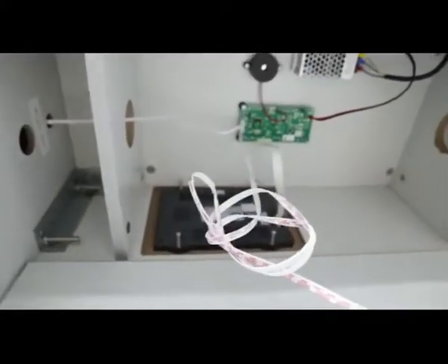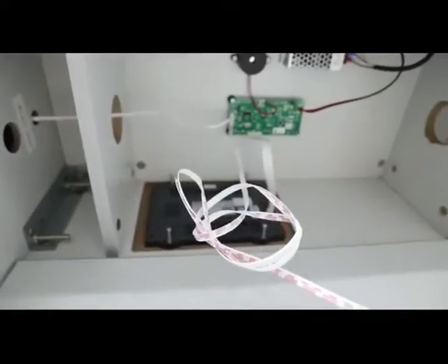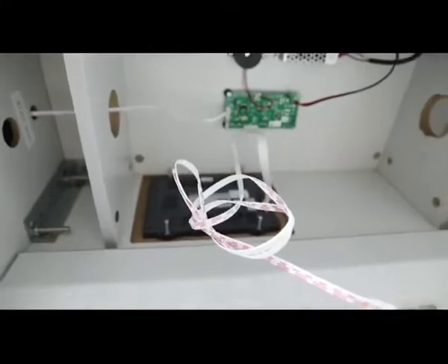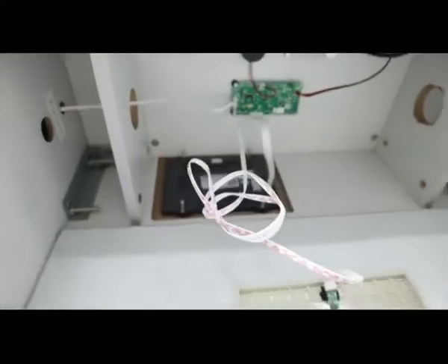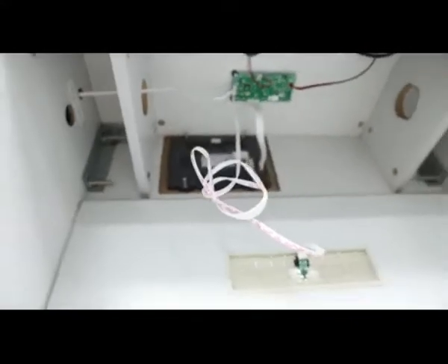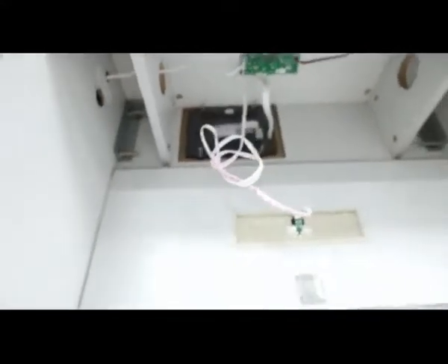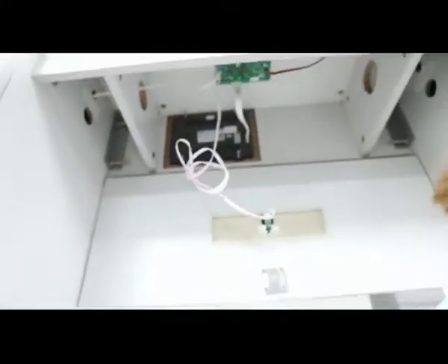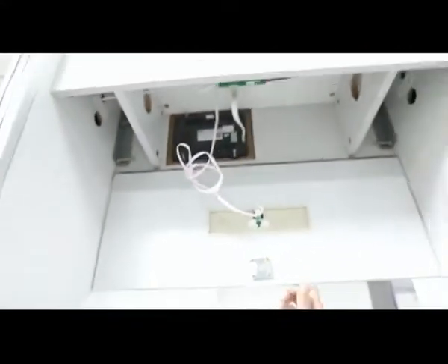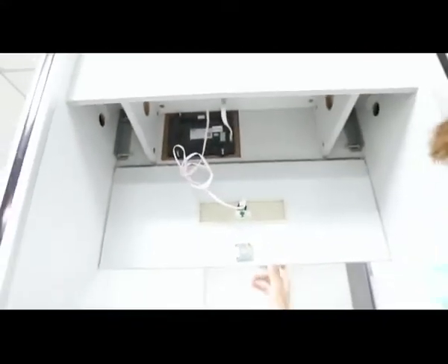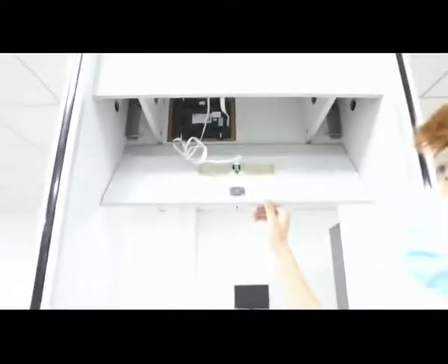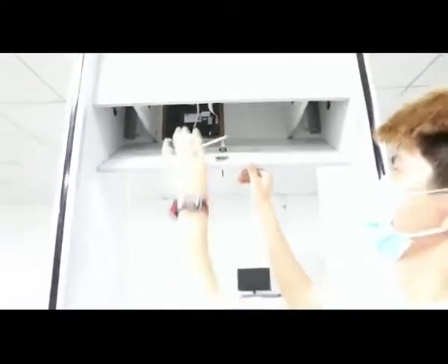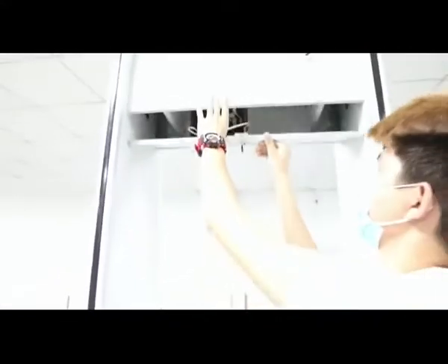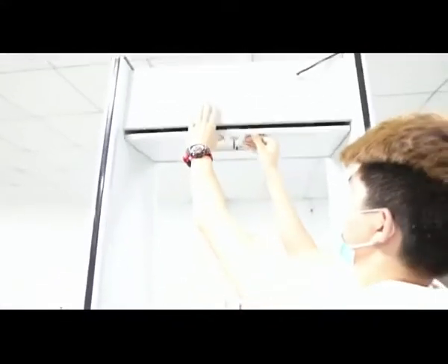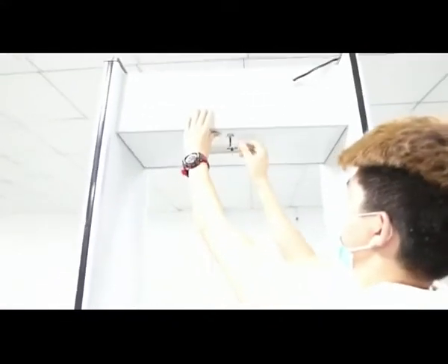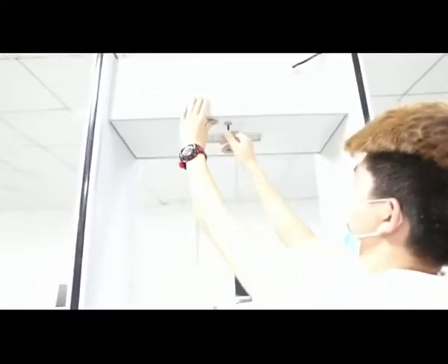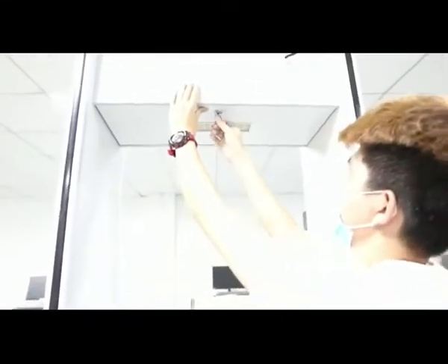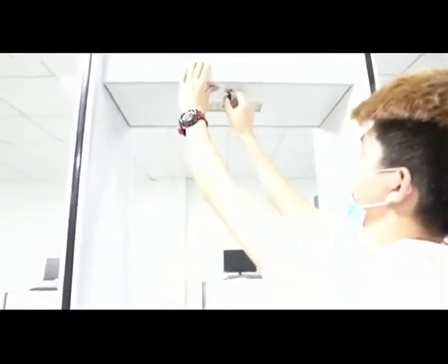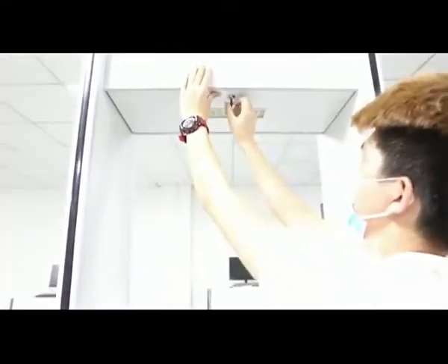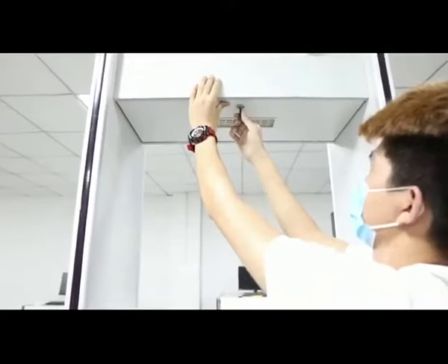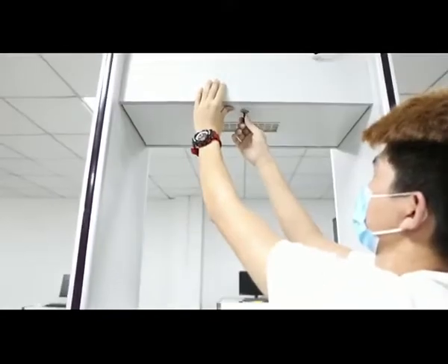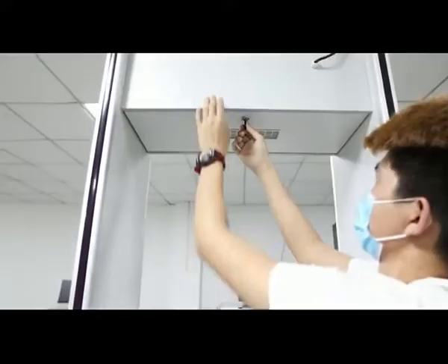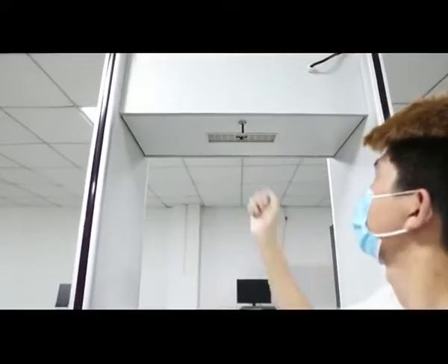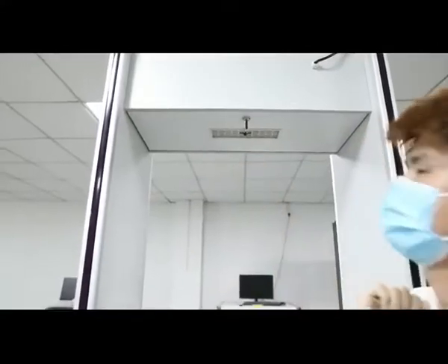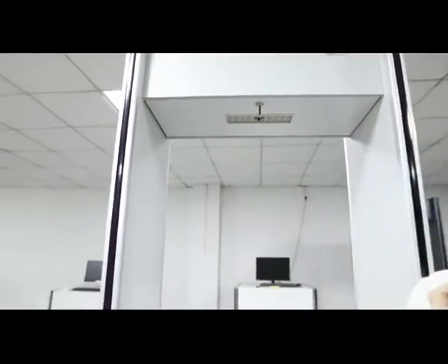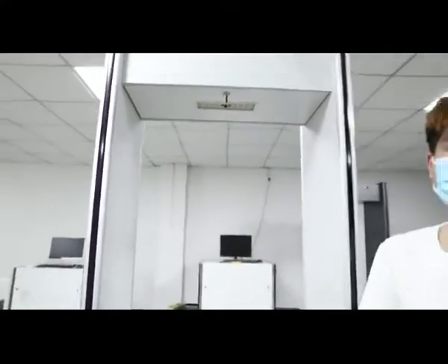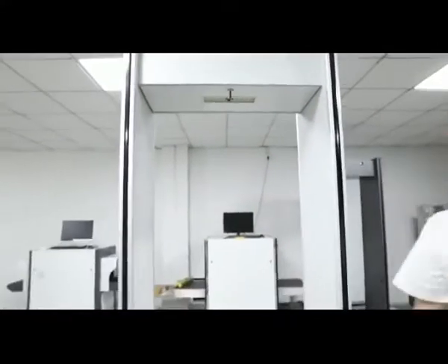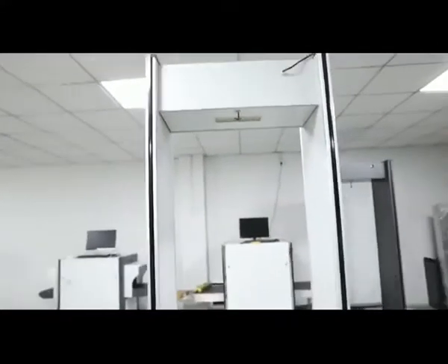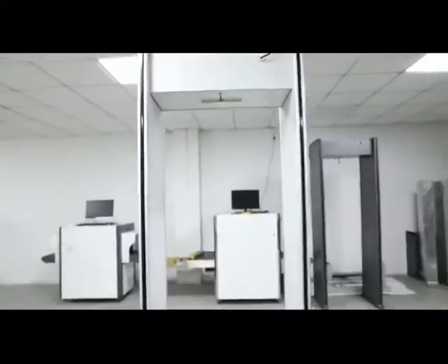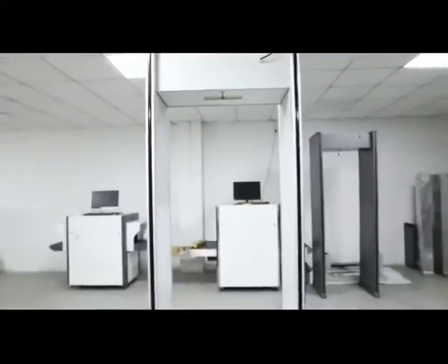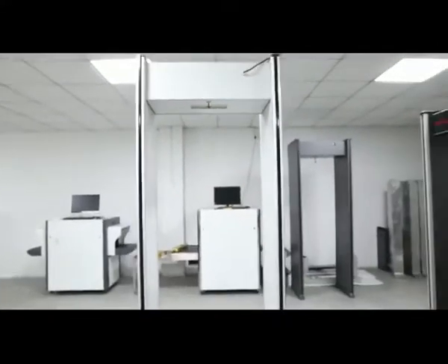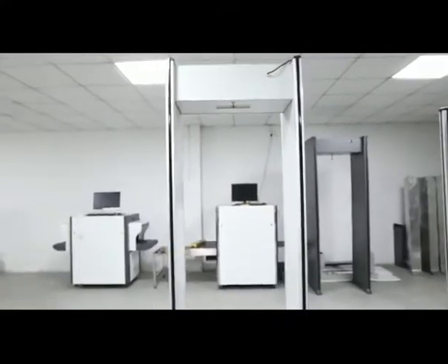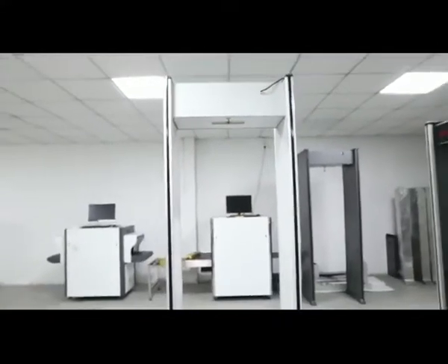Last step: lock the door. And now you have finished assembling the unit.